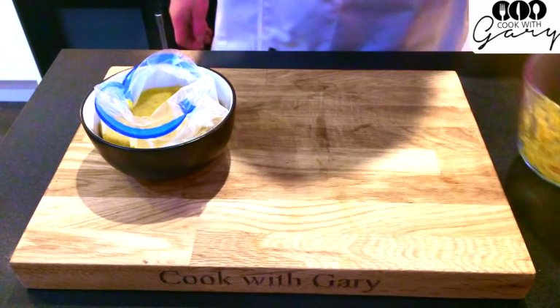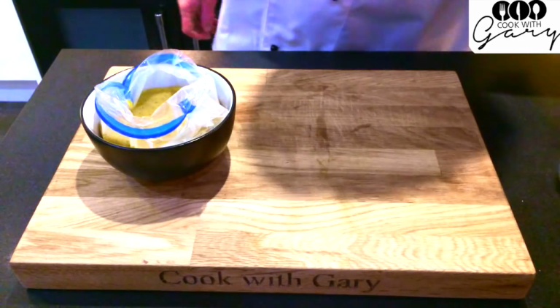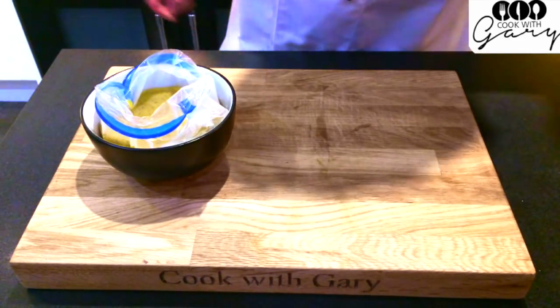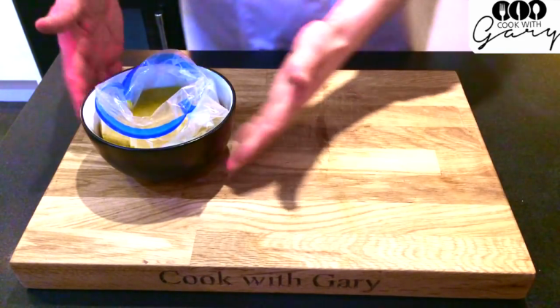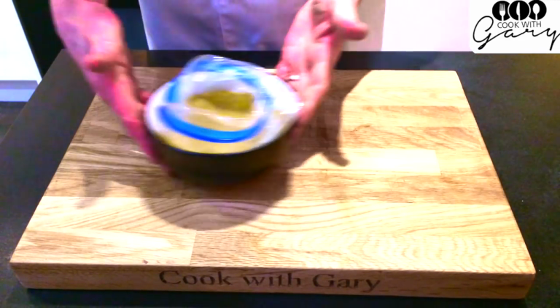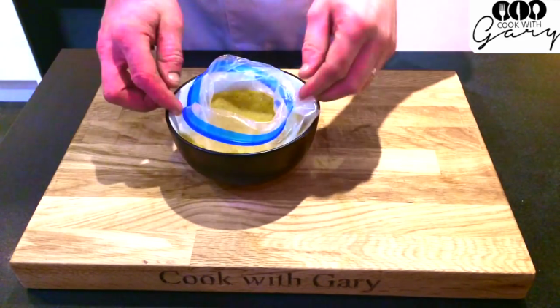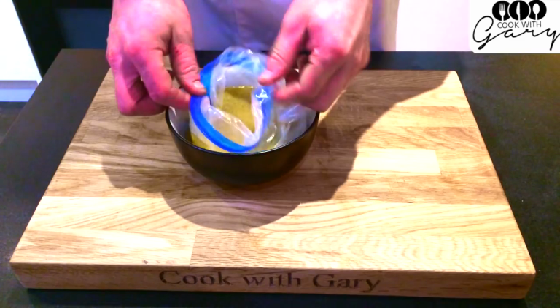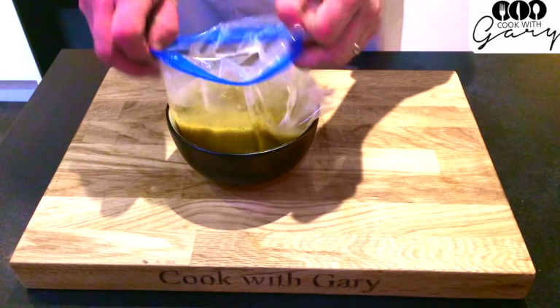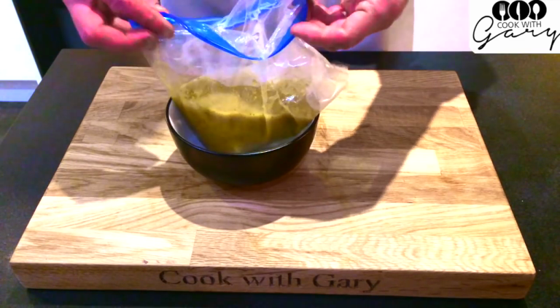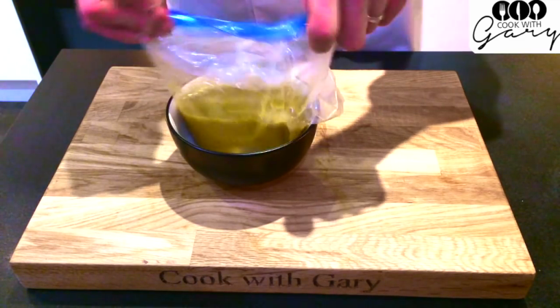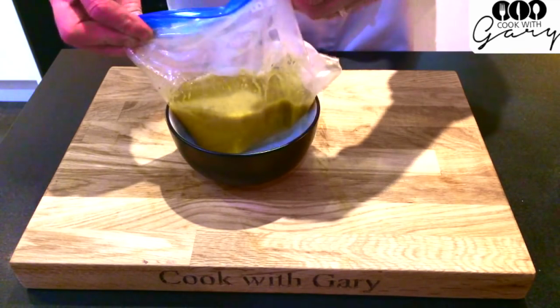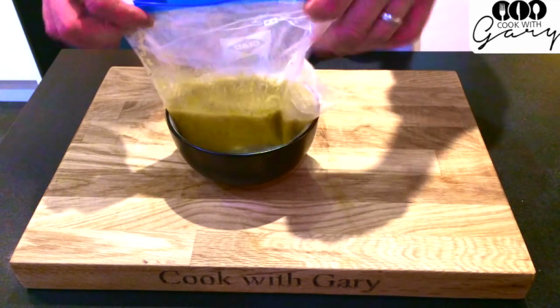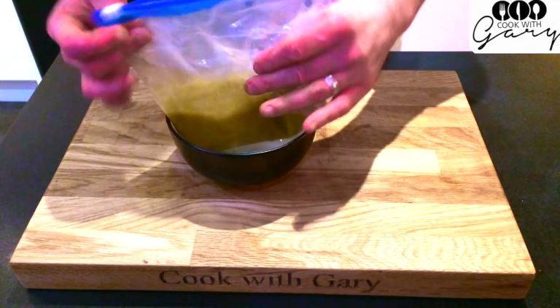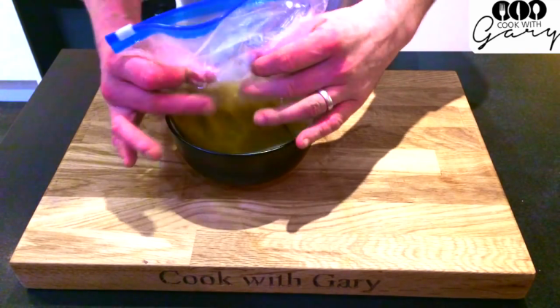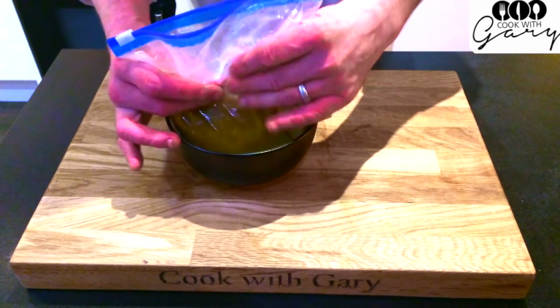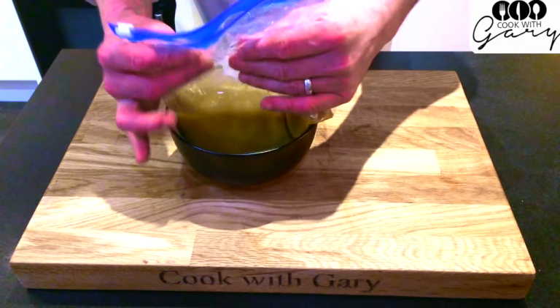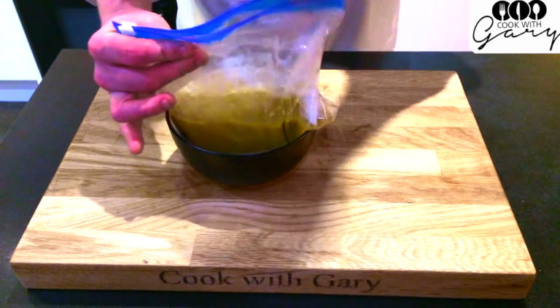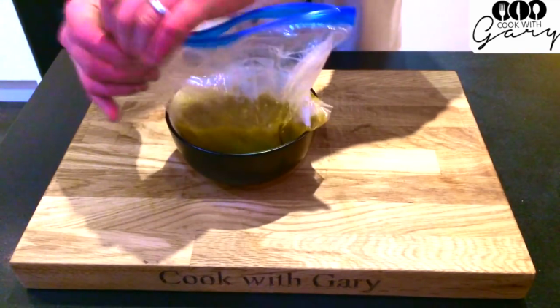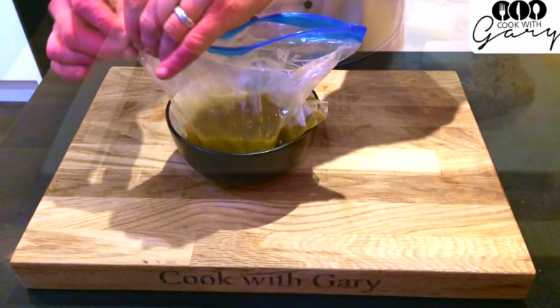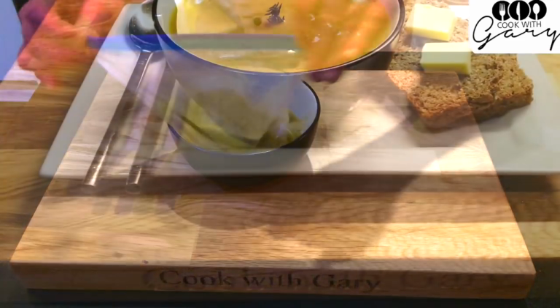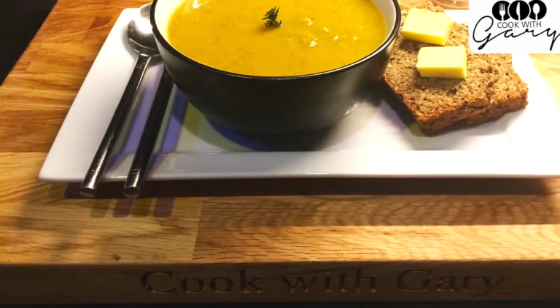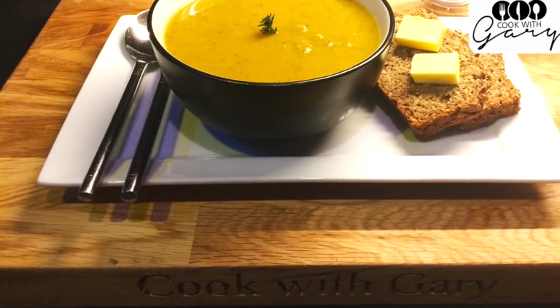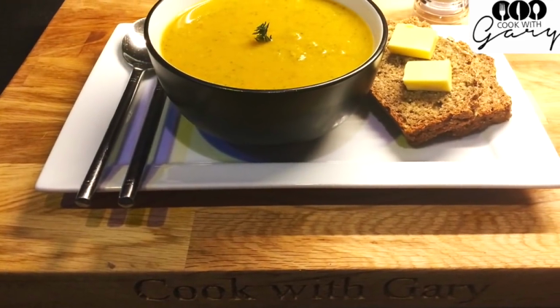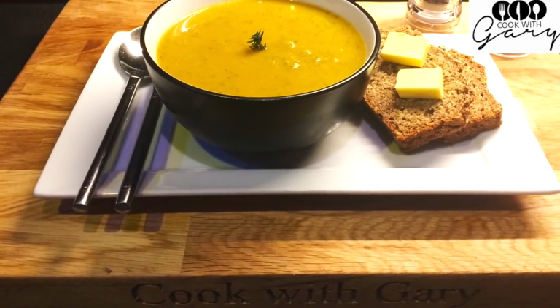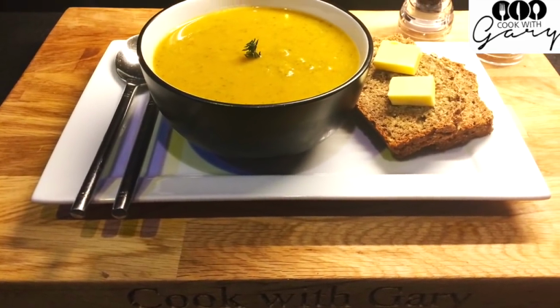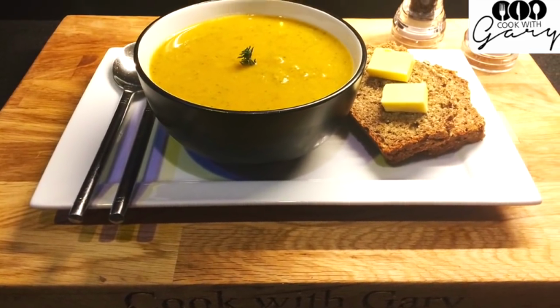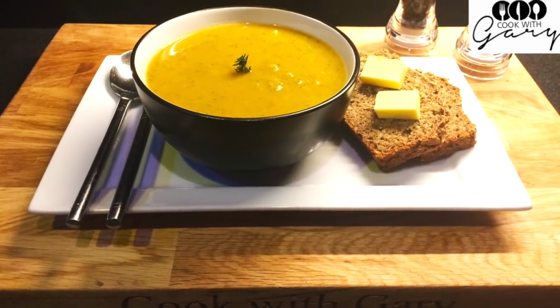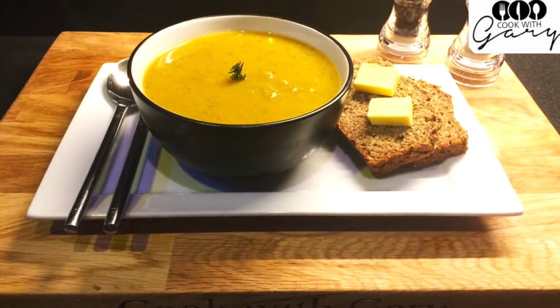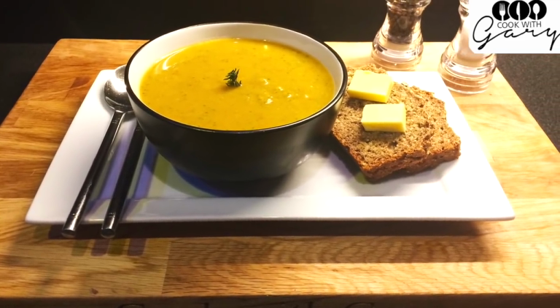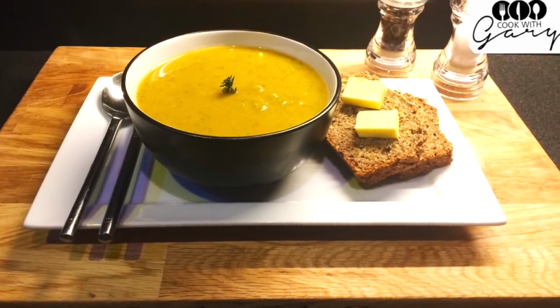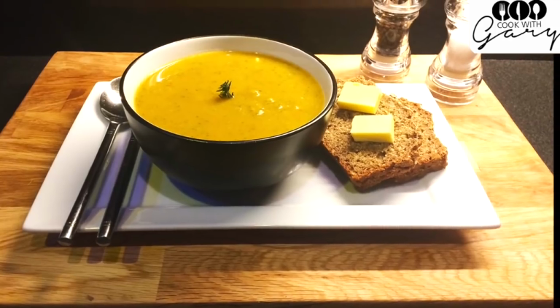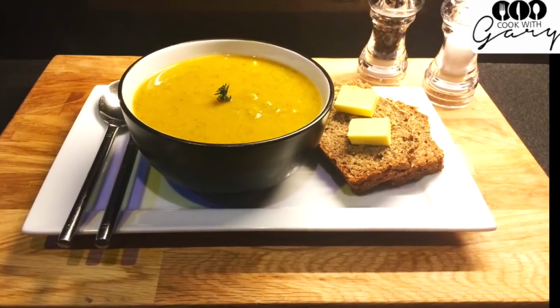I'm using a measuring jug here, but I've got a great idea — you can use a mug. Each mug is roughly one portion. This has been Cook with Gary. I hope you enjoyed the tutorial. Stay tuned for lots more videos. Thank you.